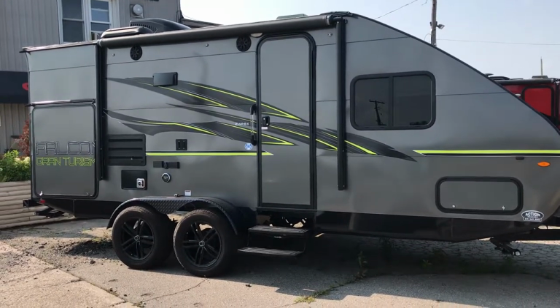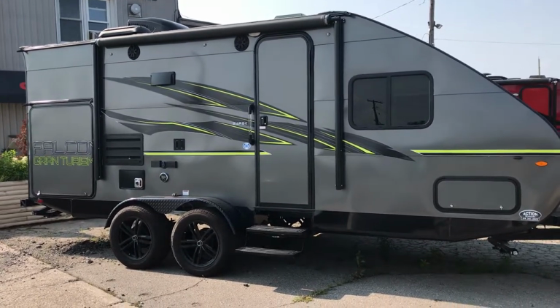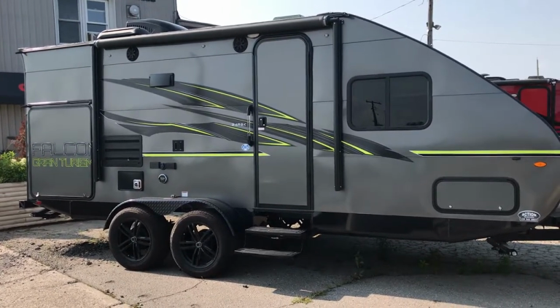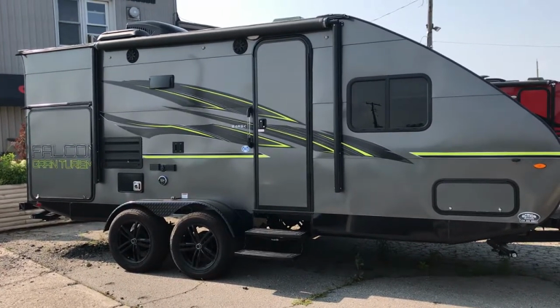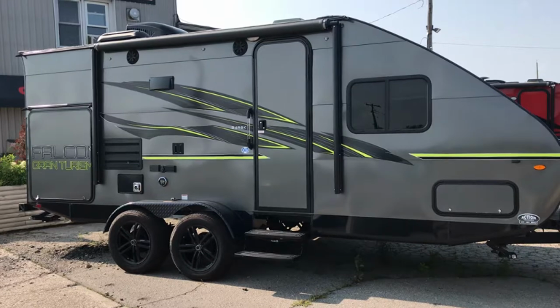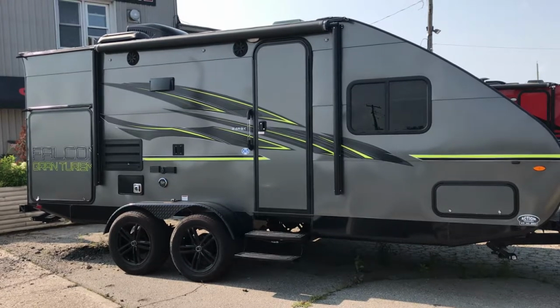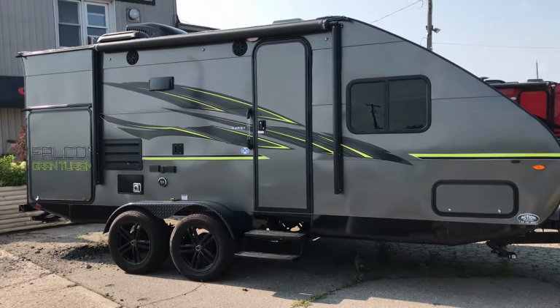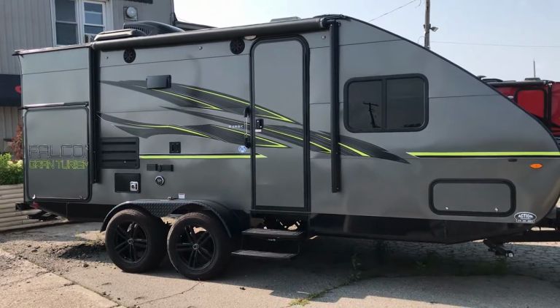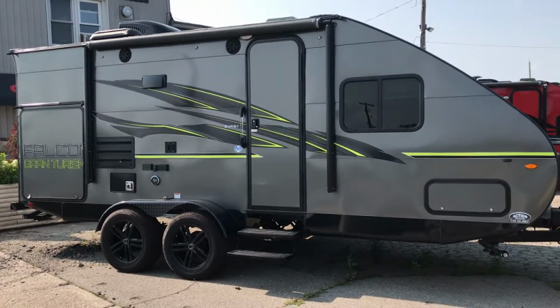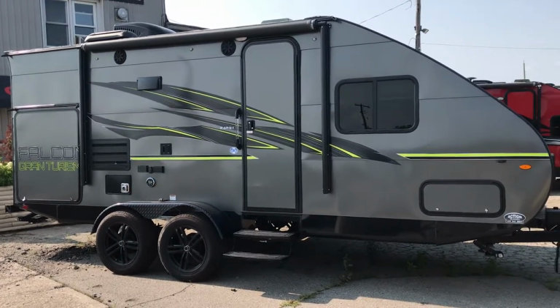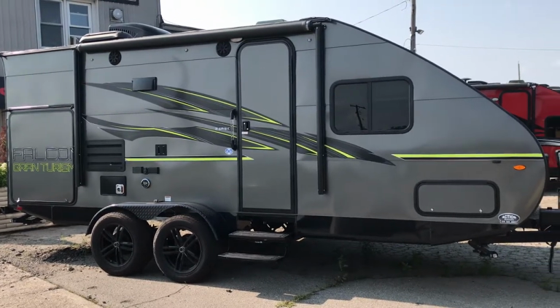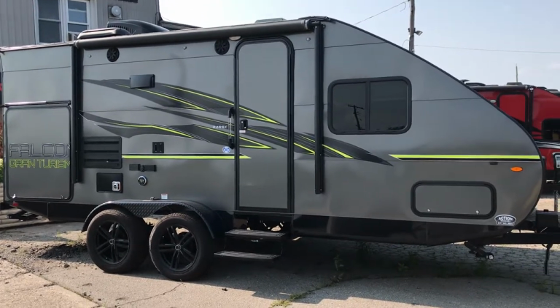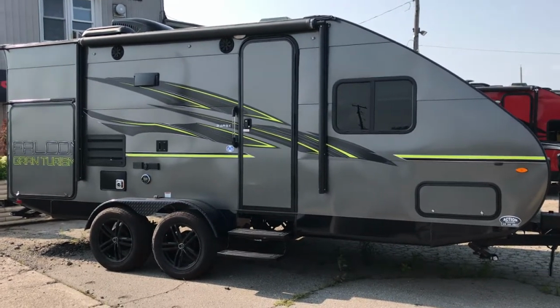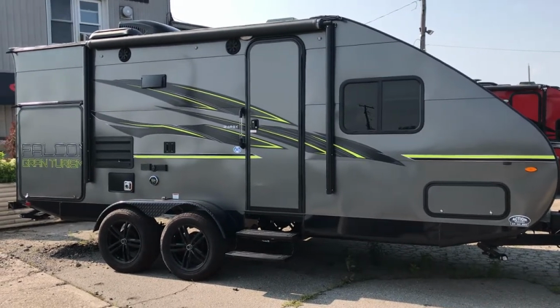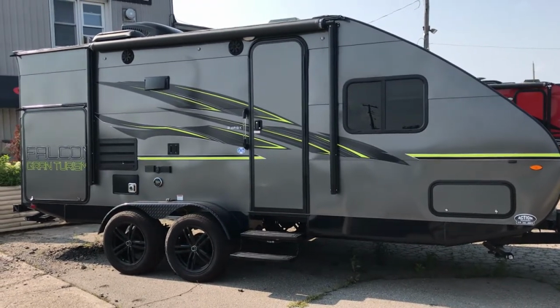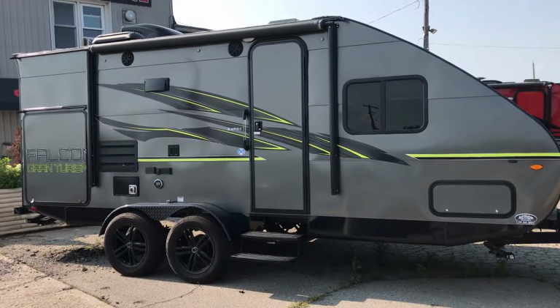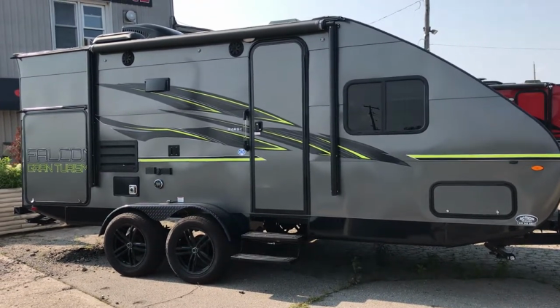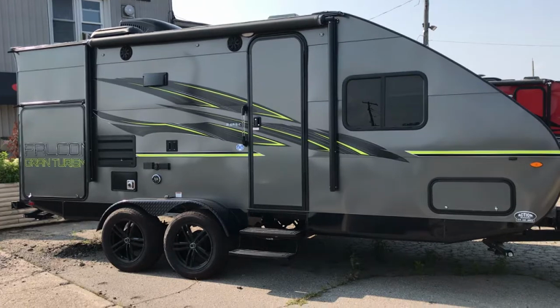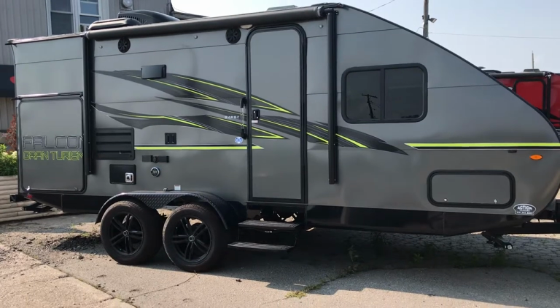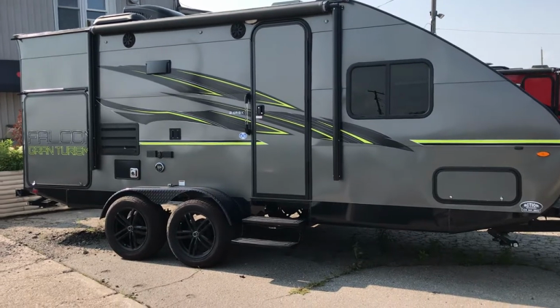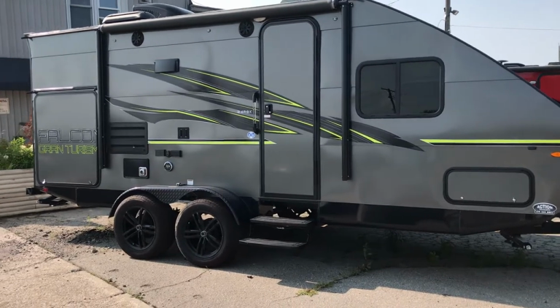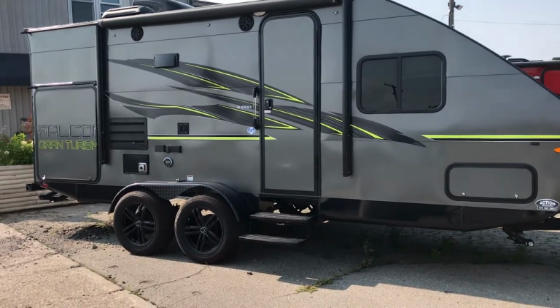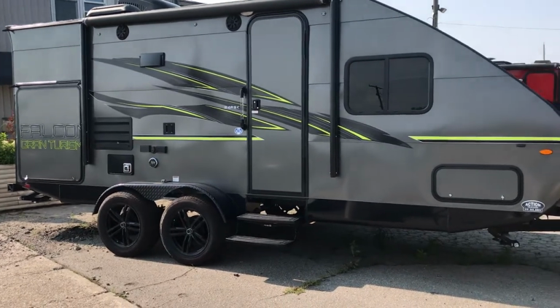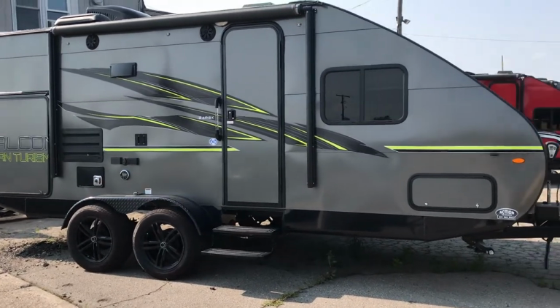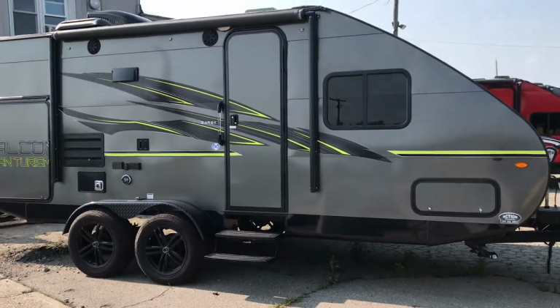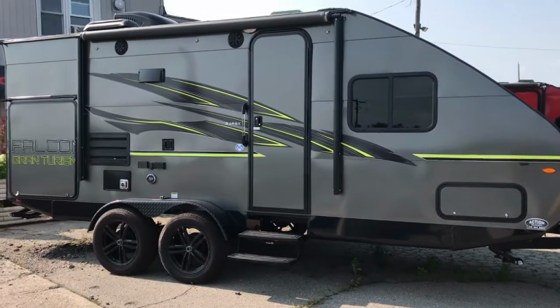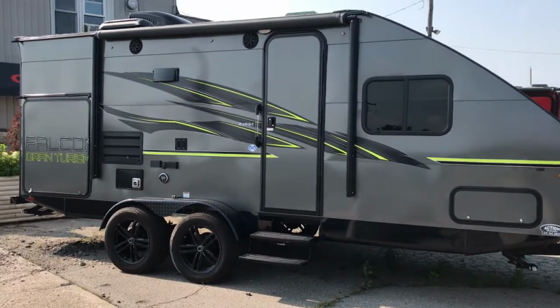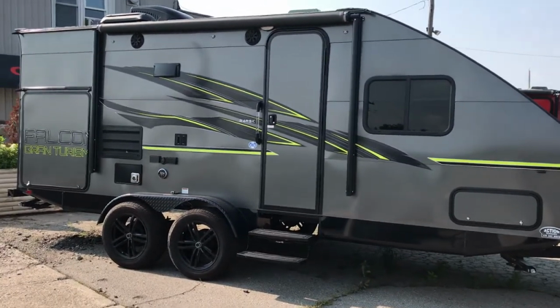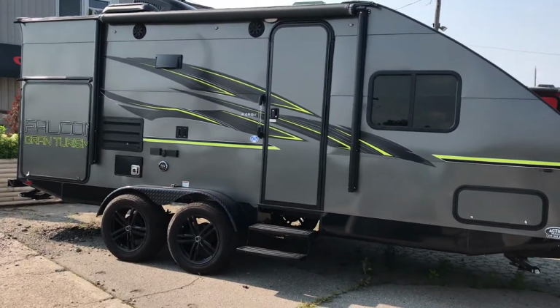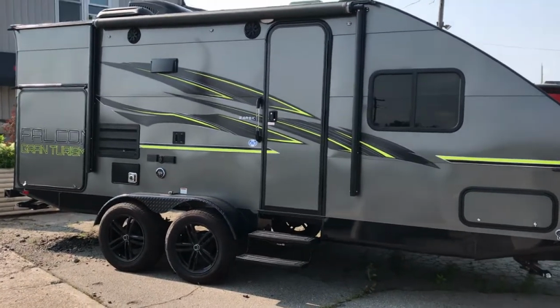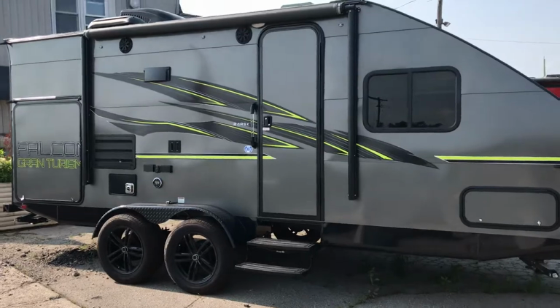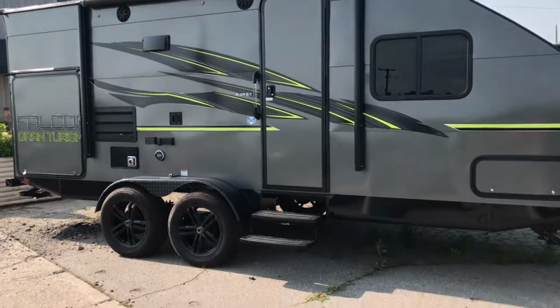It's a new design this year for the Falcon Series and we're going to go over some of the differences — why you would want to purchase this trailer over other units in the industry. There are lots of travel trailers out there, but very few look this way. It's one of the coolest designs out in the industry.